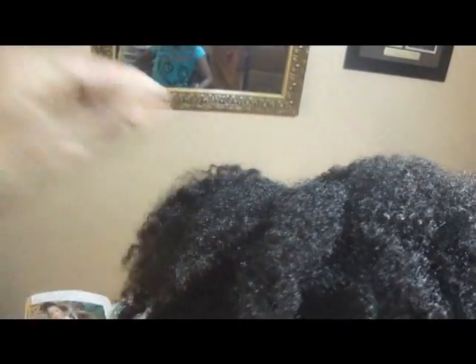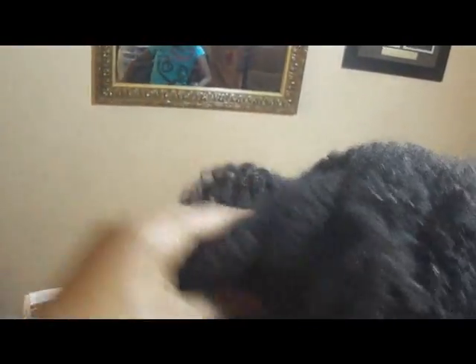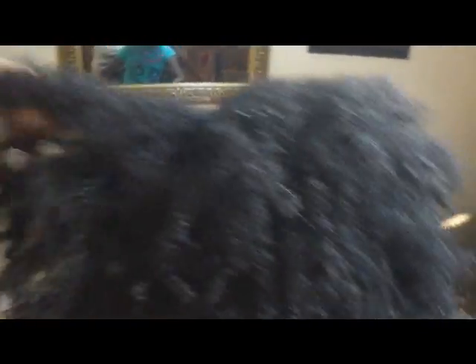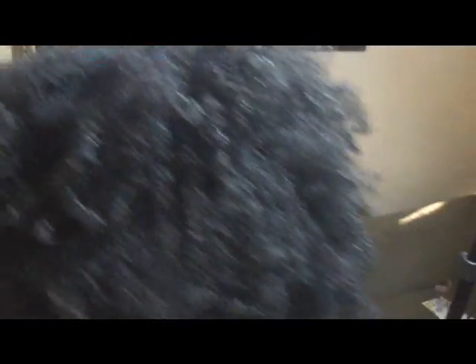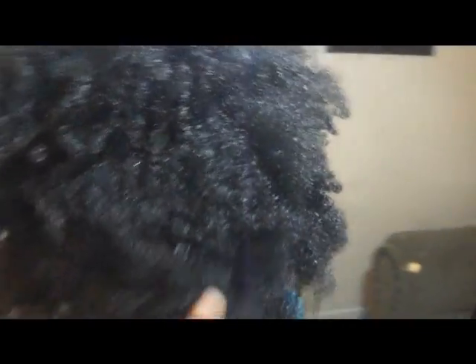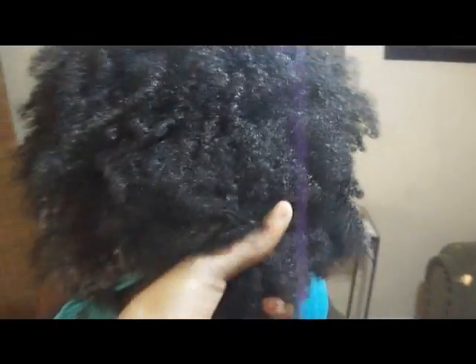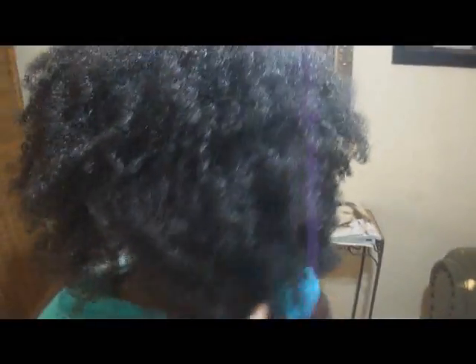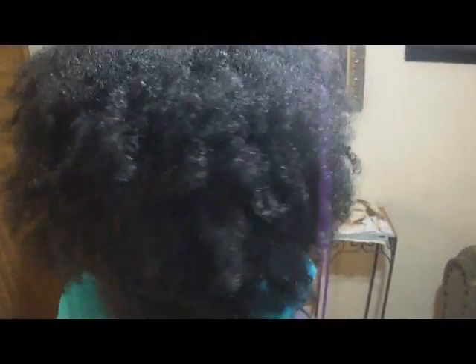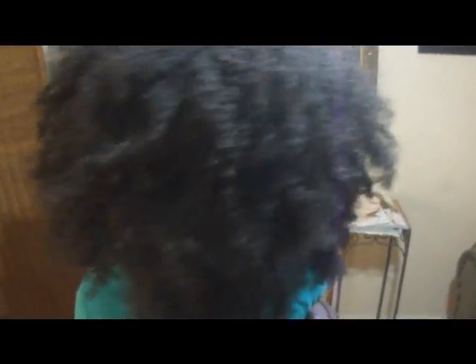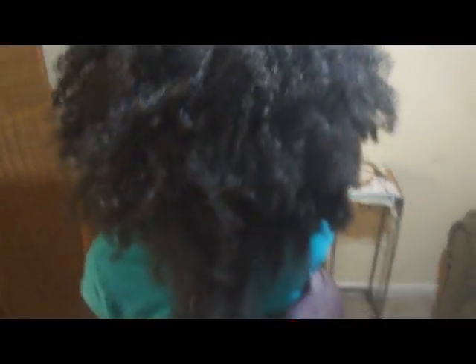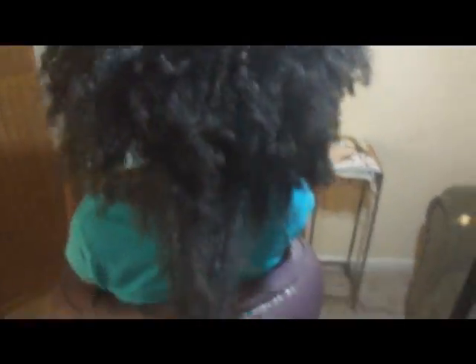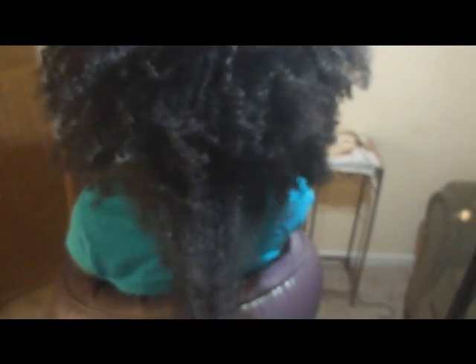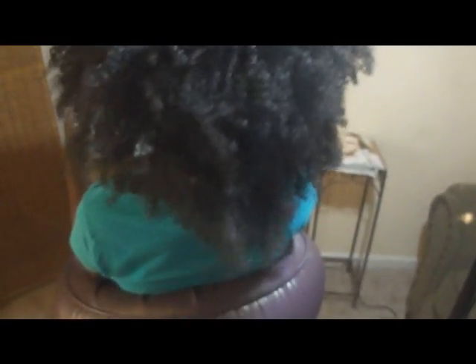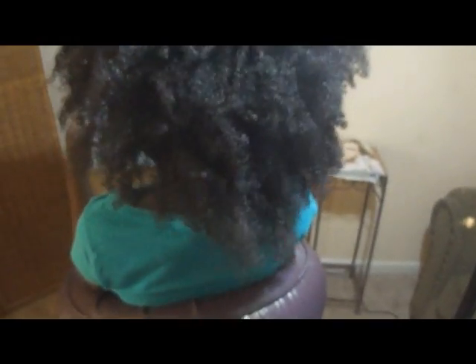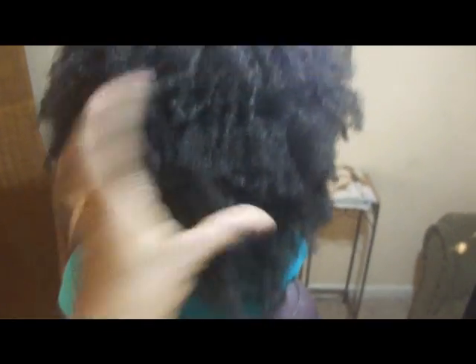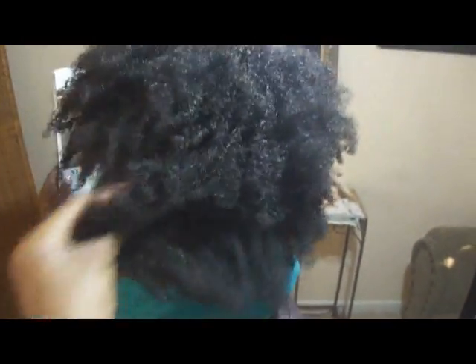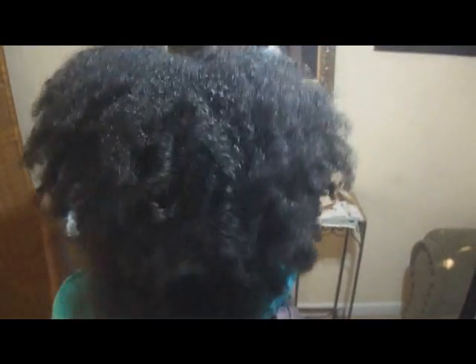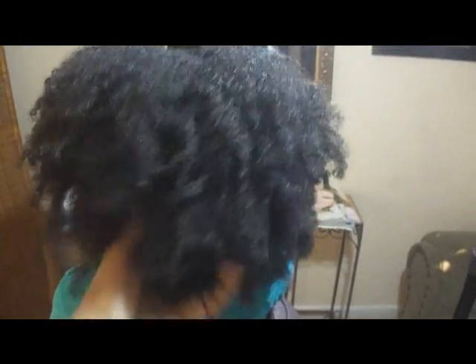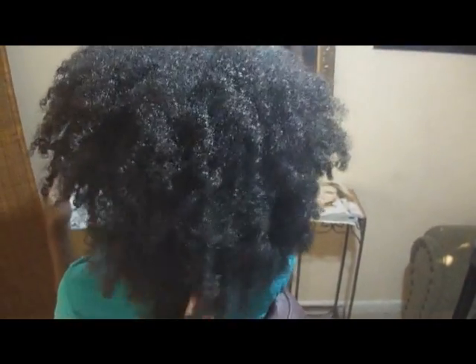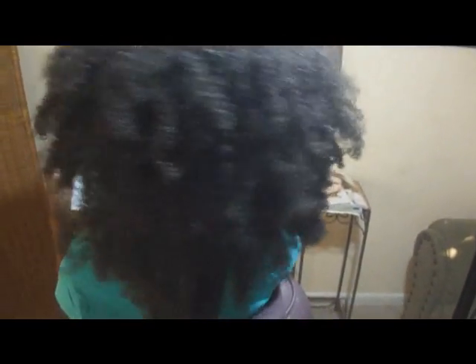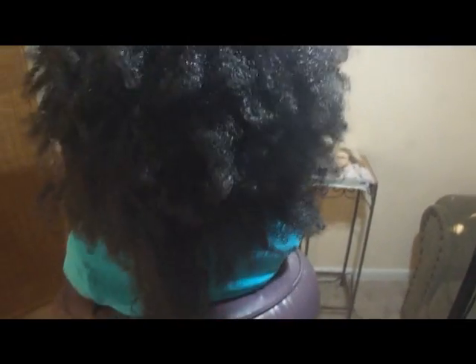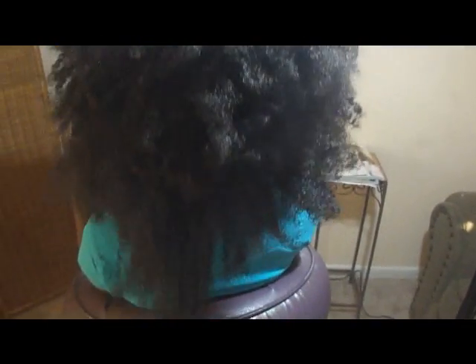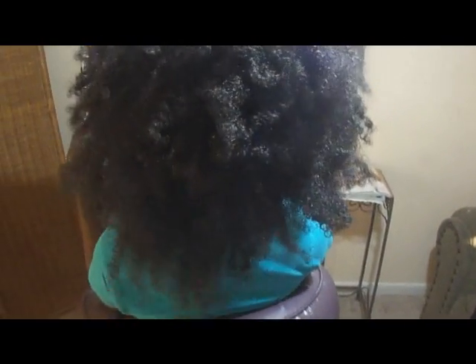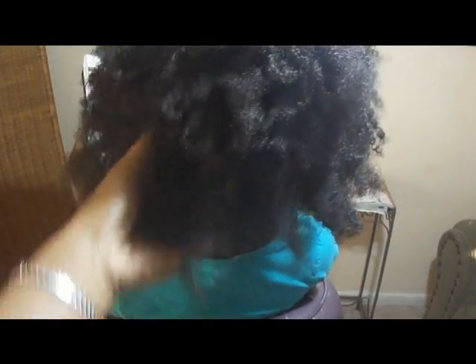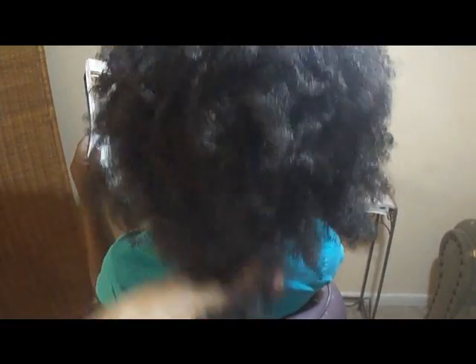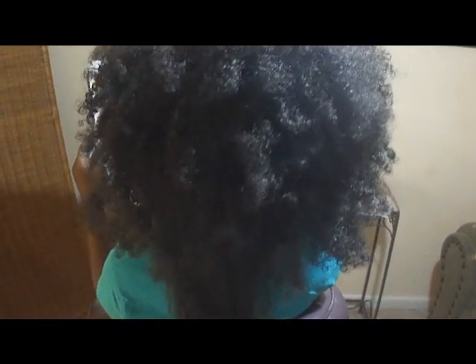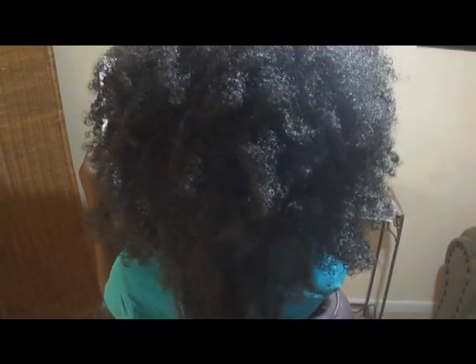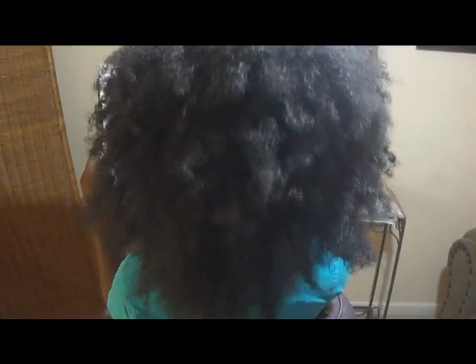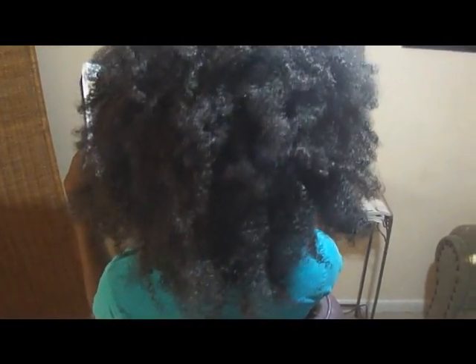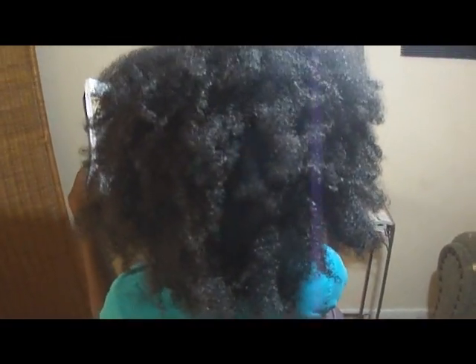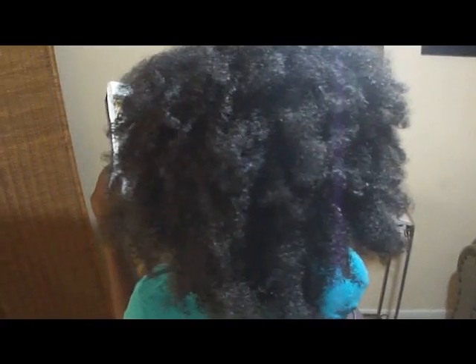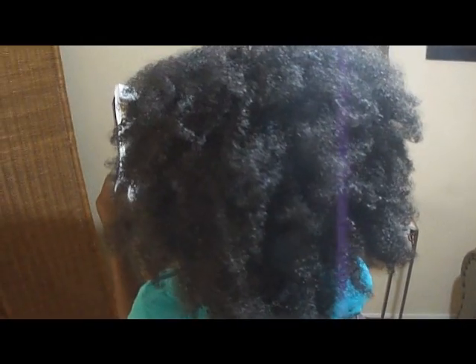This is the way her hair looks — shrinkage and all that good stuff. But I'll come back when it's wet.